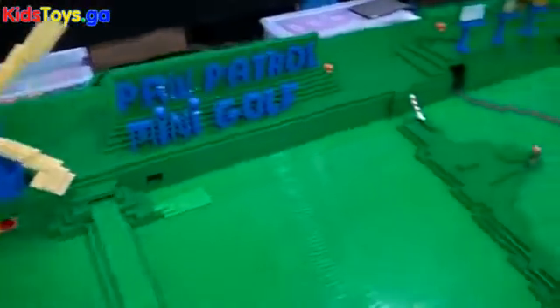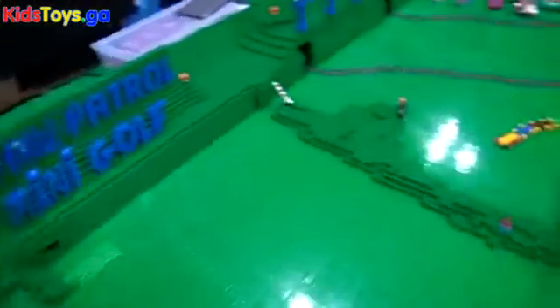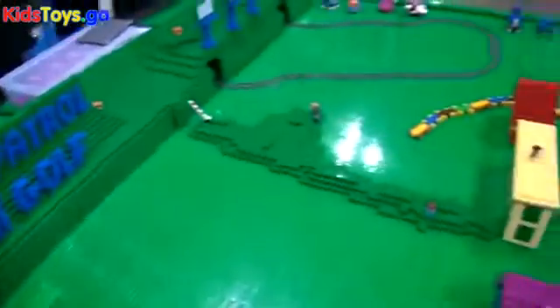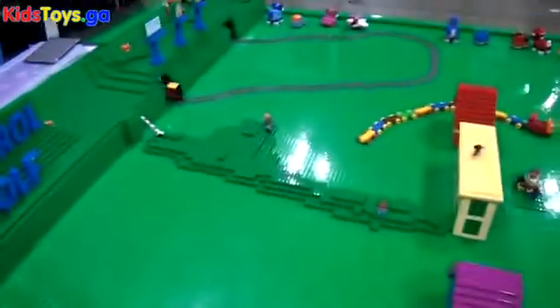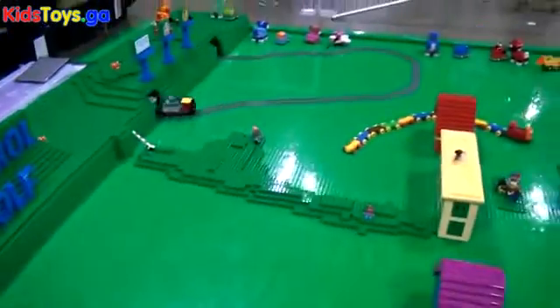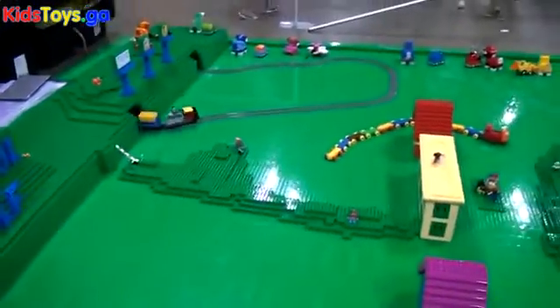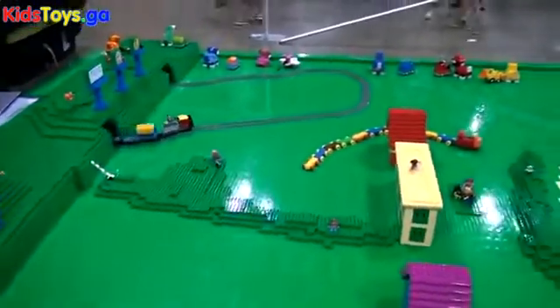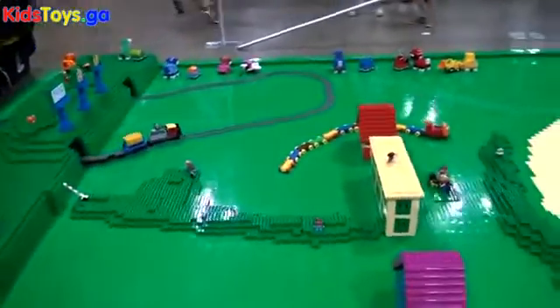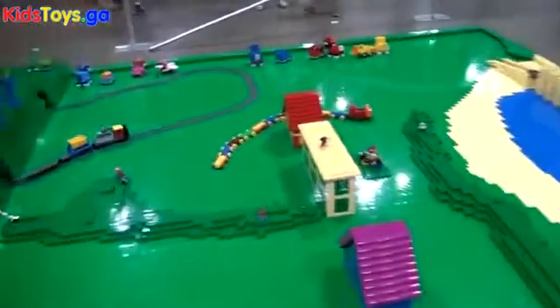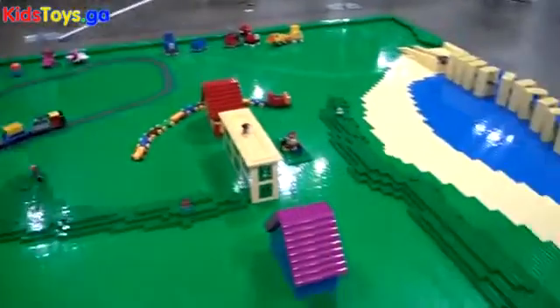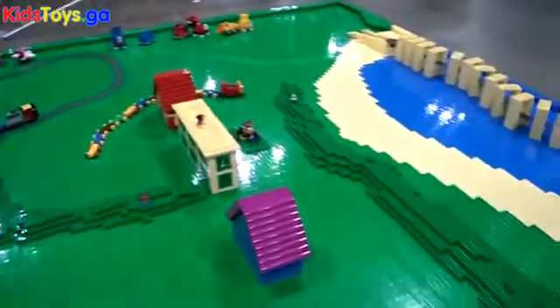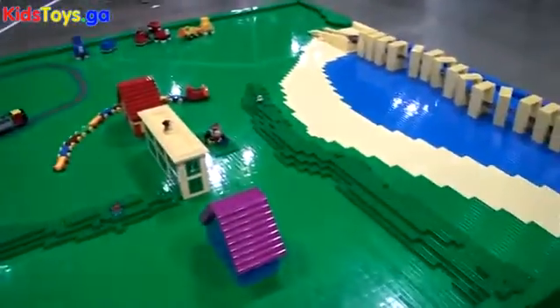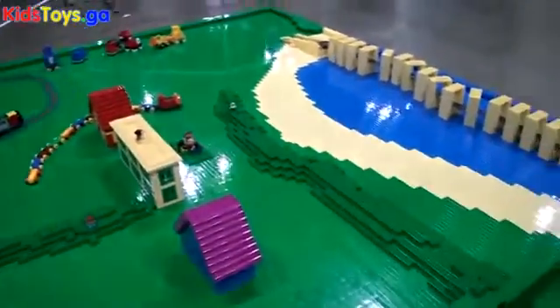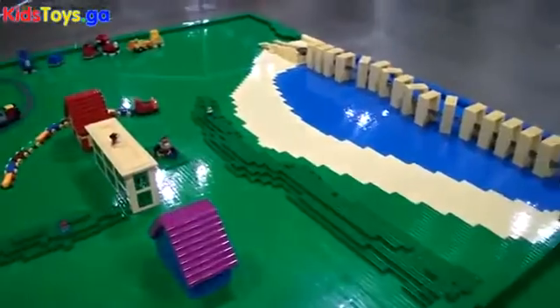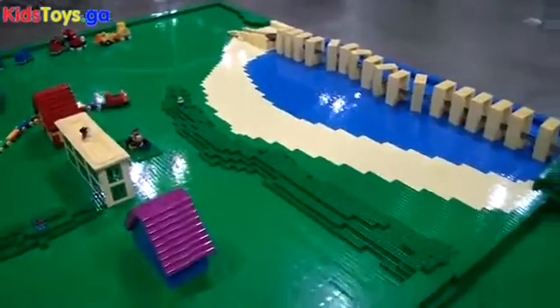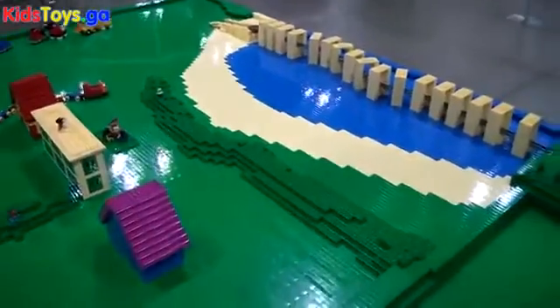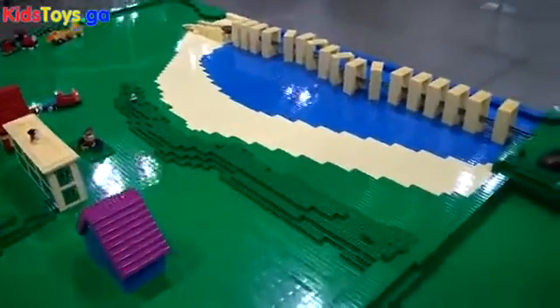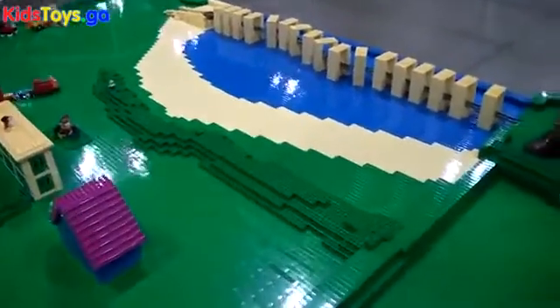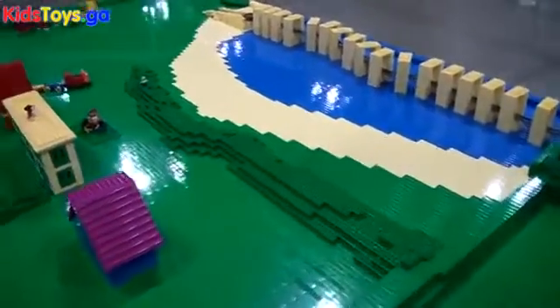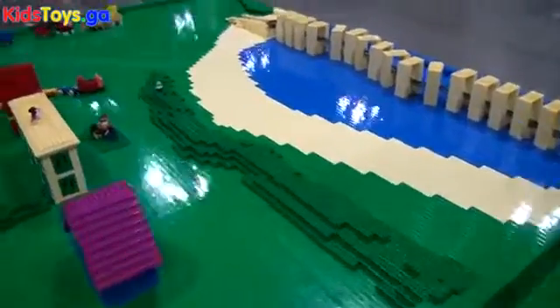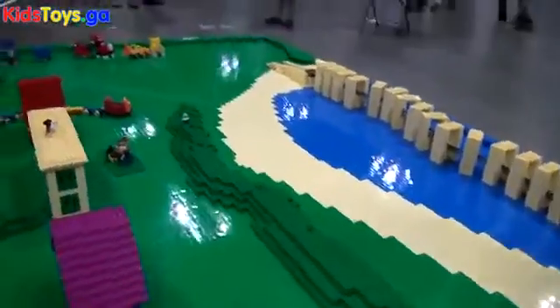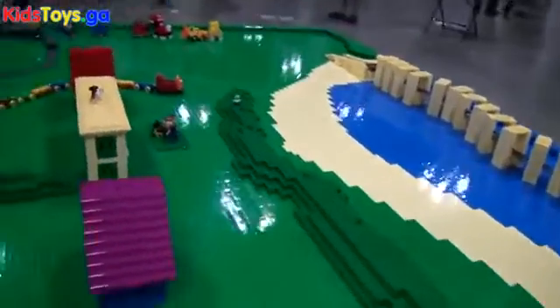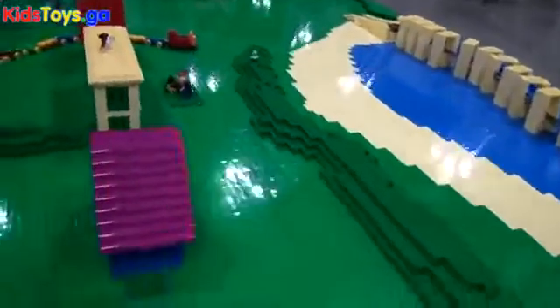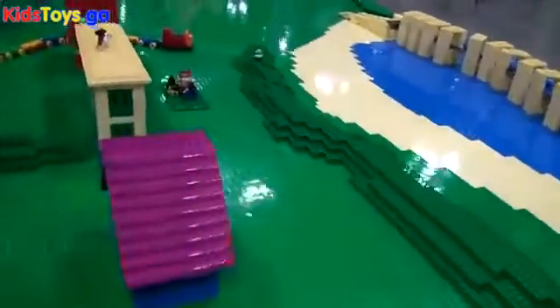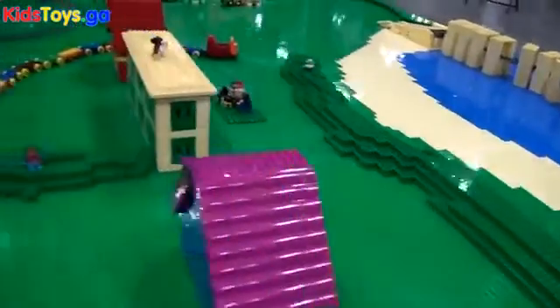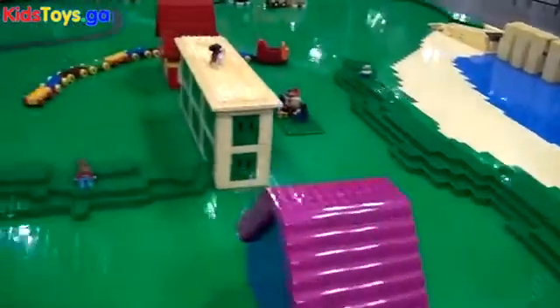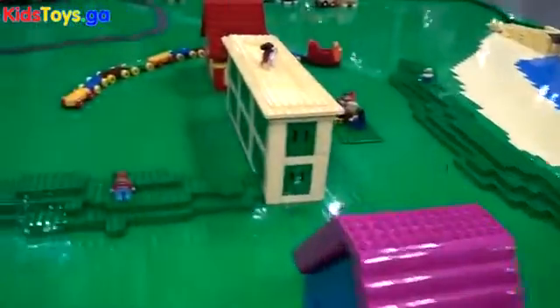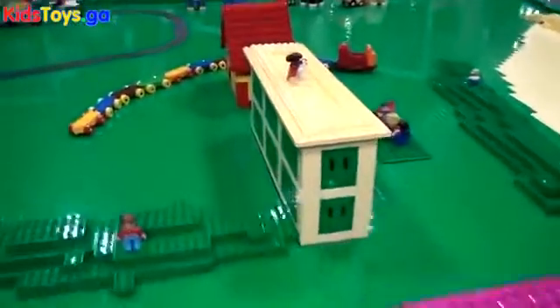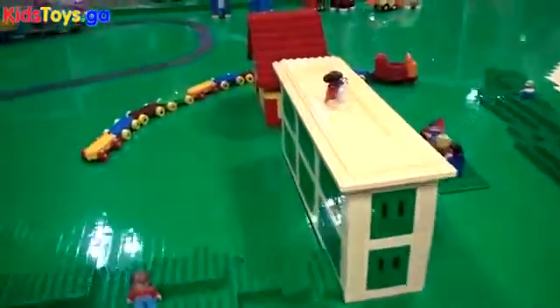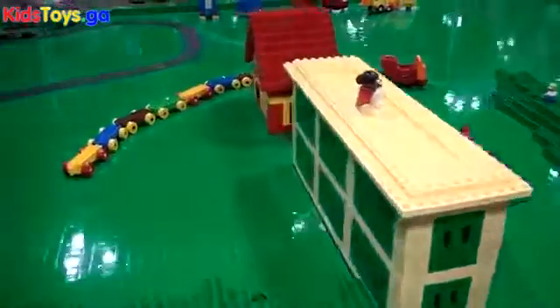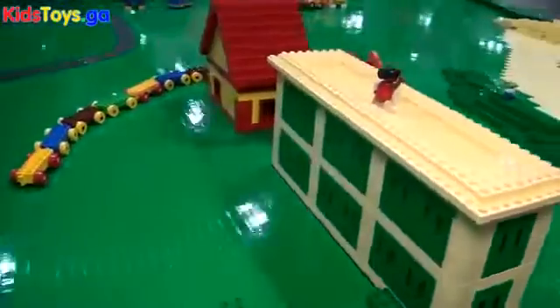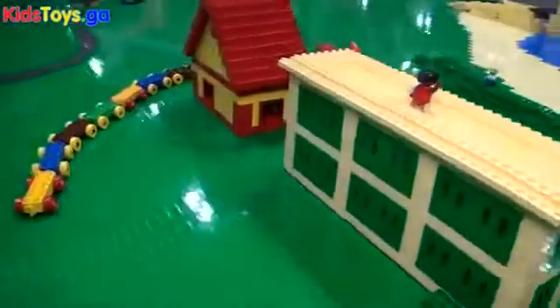So the one question sticking in my head, and I'm sure in the heads of viewers, is where does one acquire this much Duplo, or how did you suddenly run into this much Duplo? Was it happenstance?